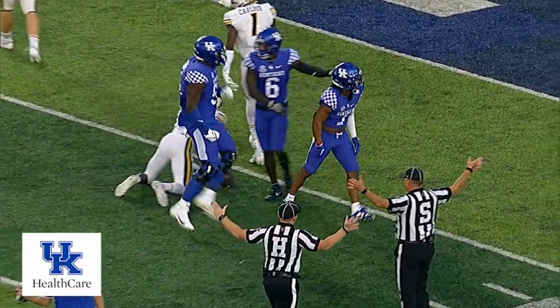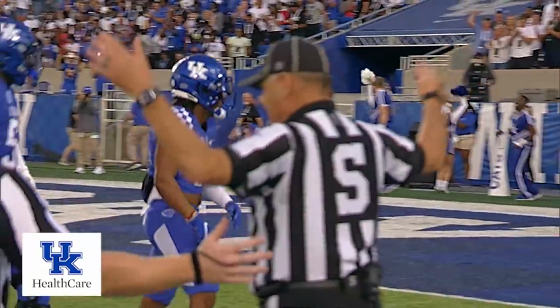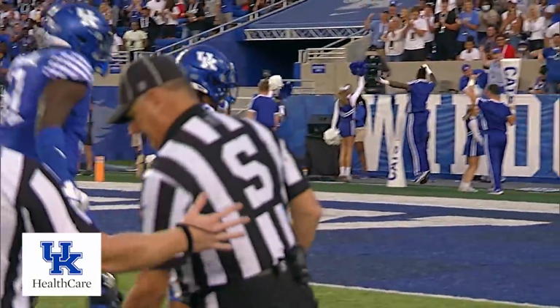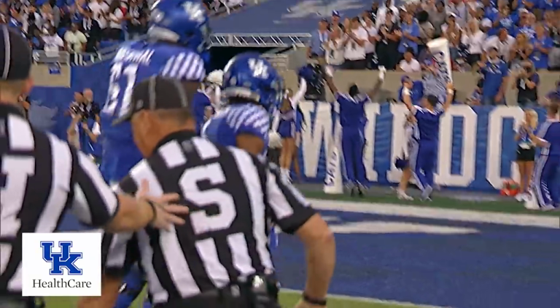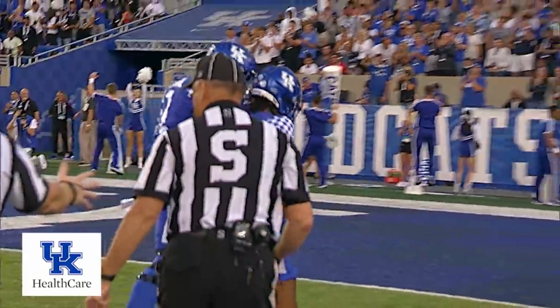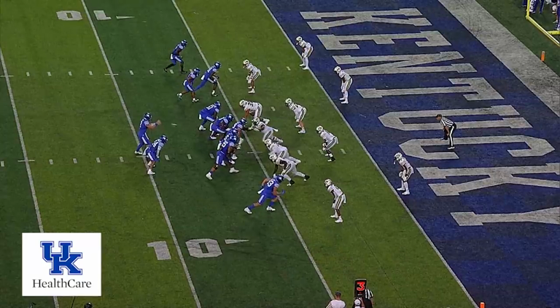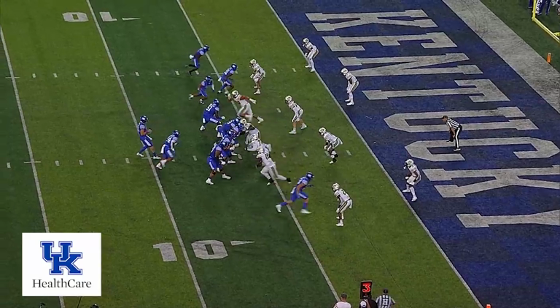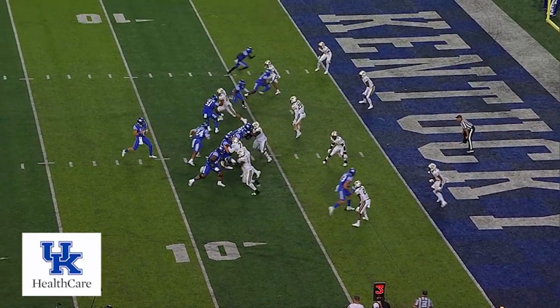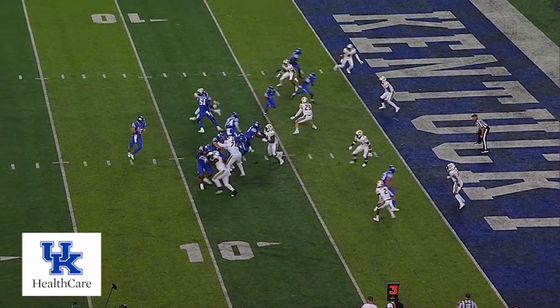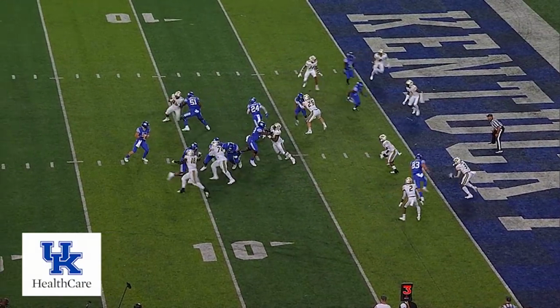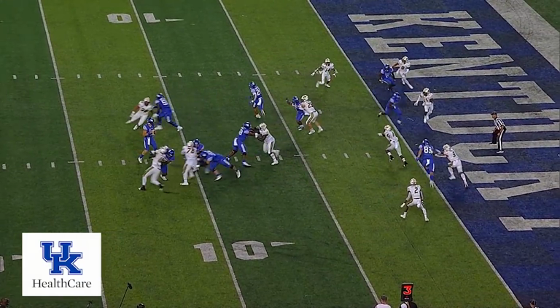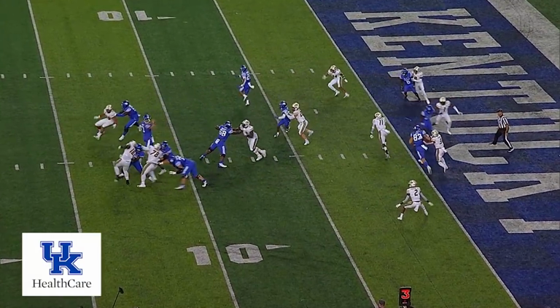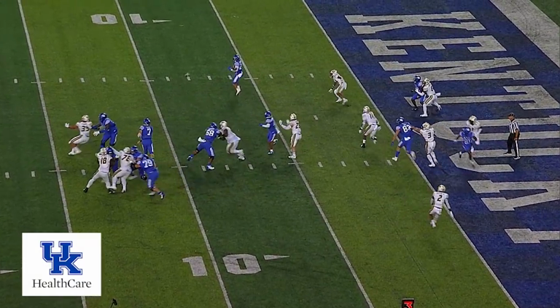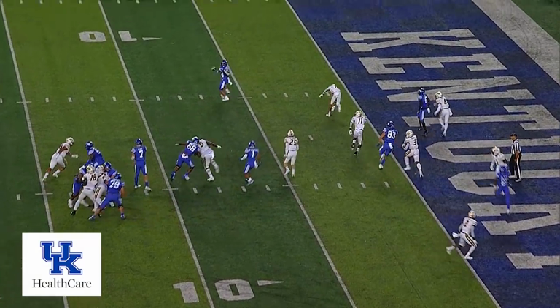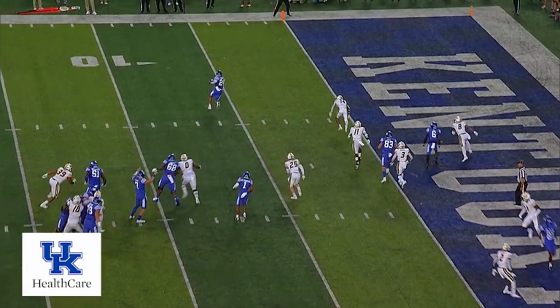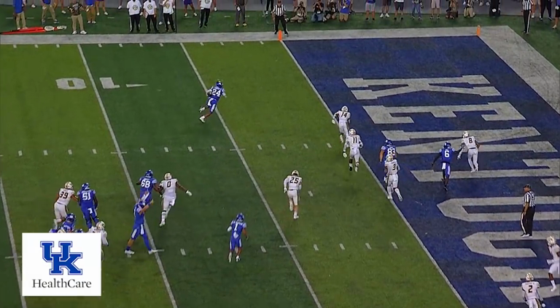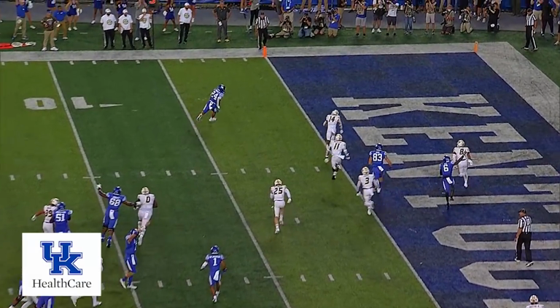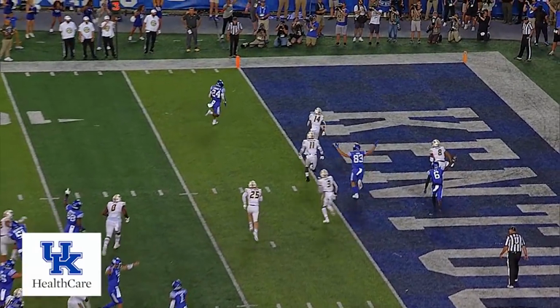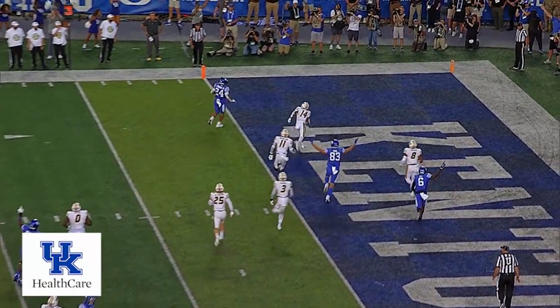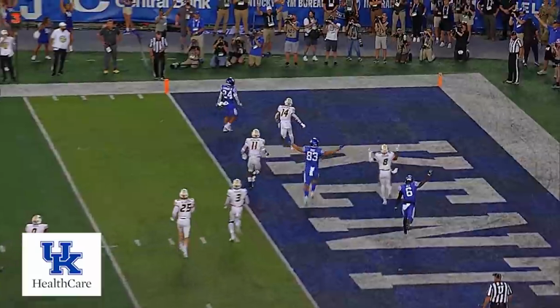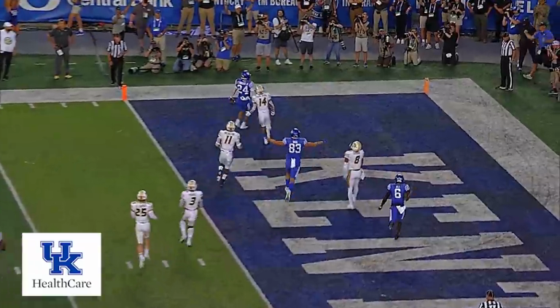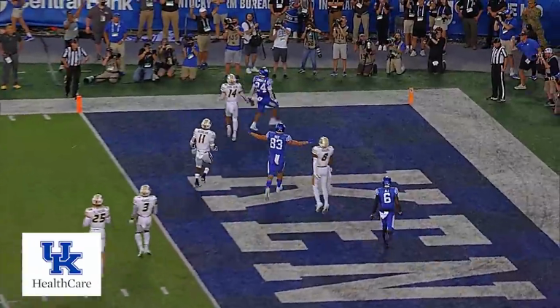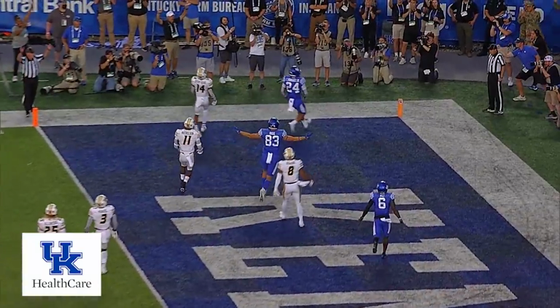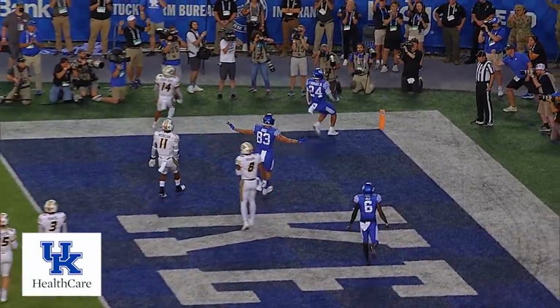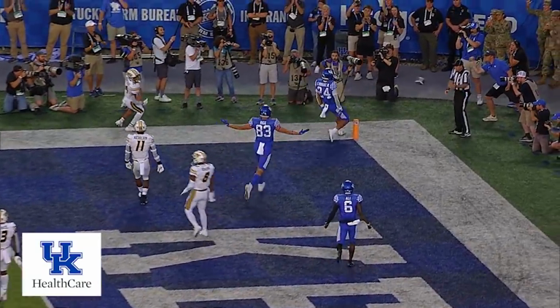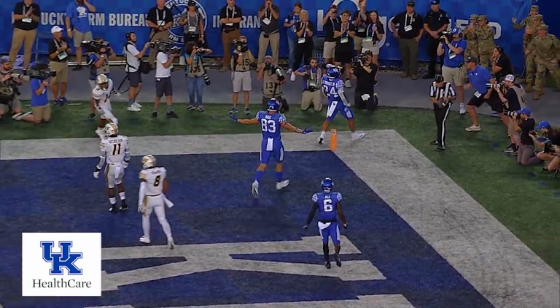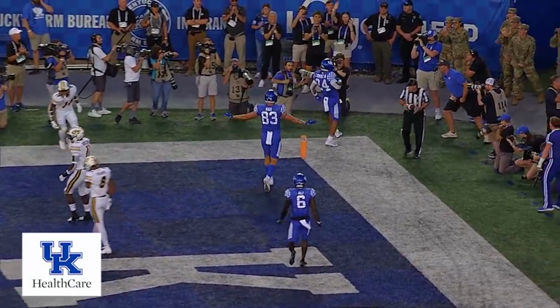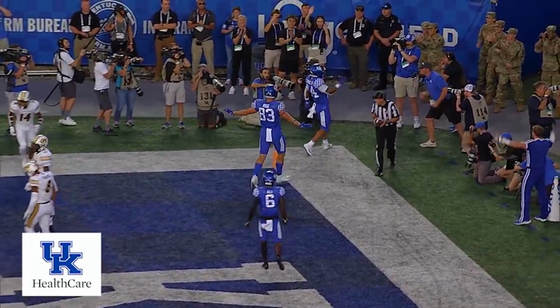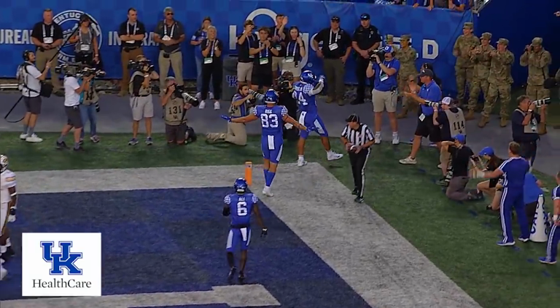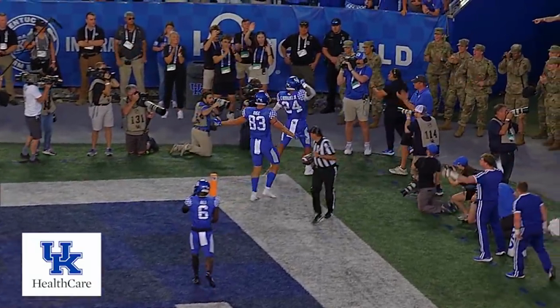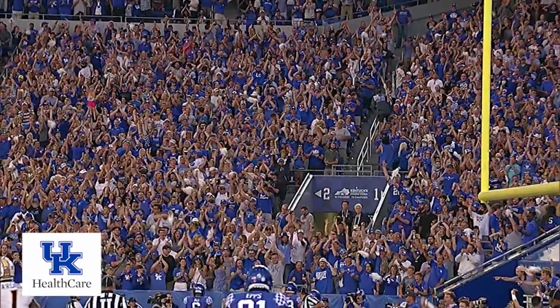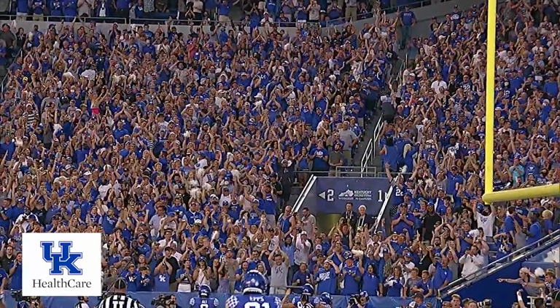Make it the 8-yard line! Levis back to throw, has time, throws over the left, wide open — Rodriguez, touchdown, Kentucky! The Cats score first!